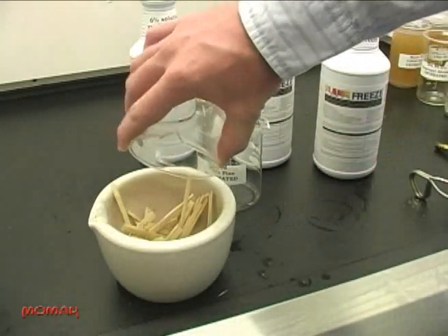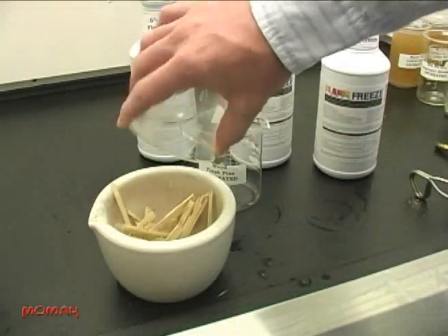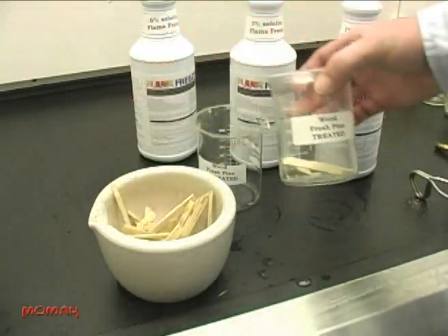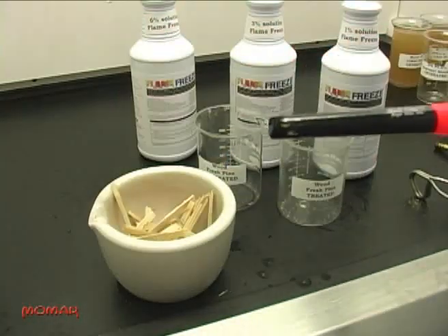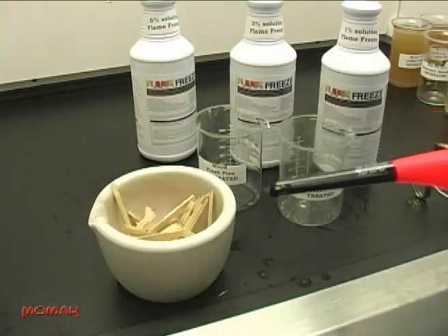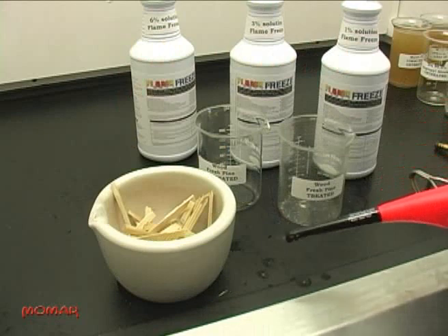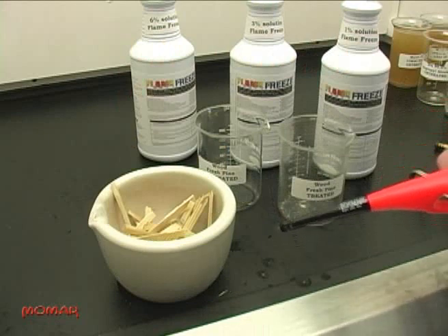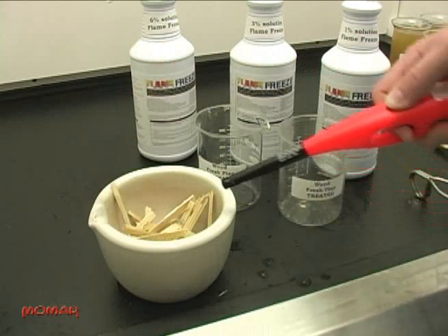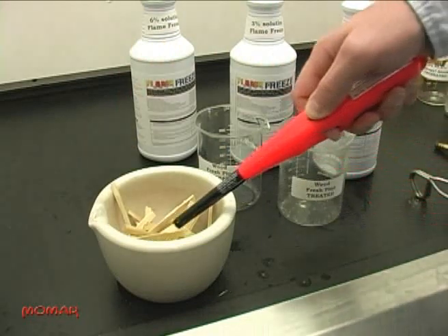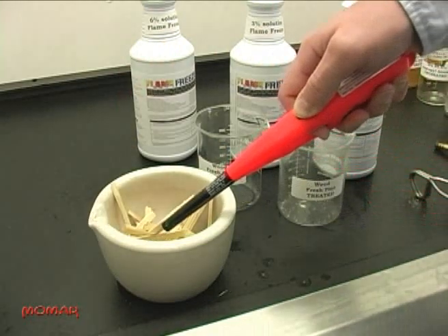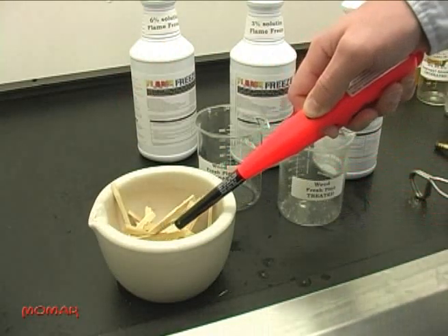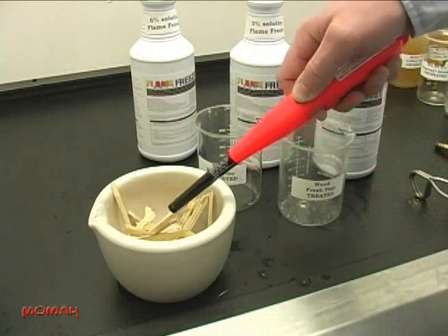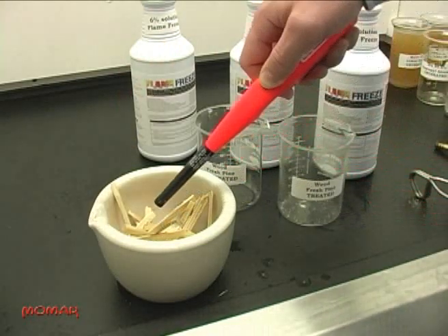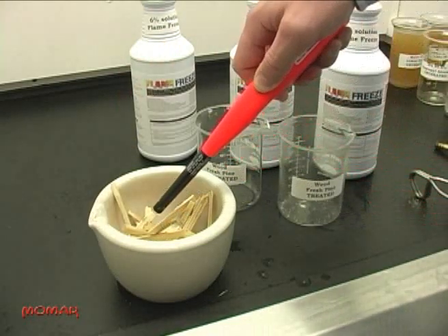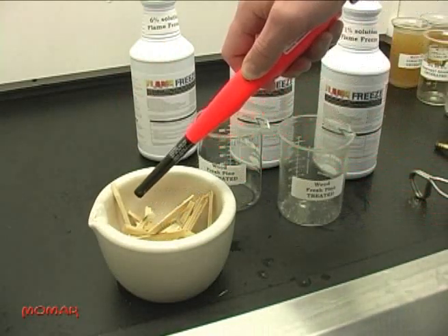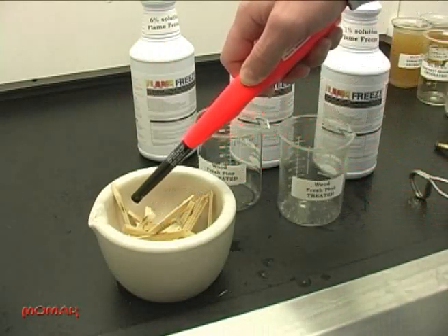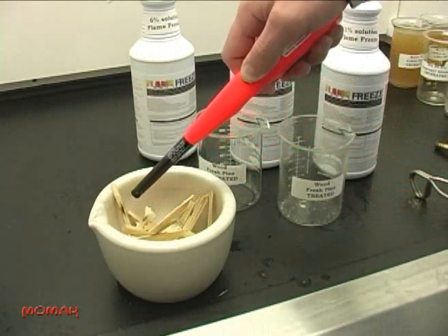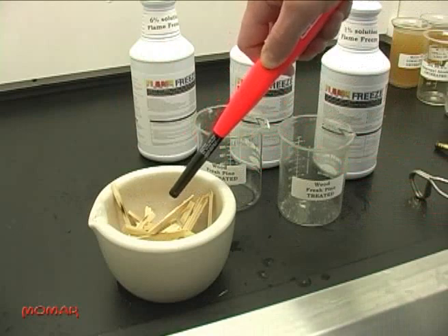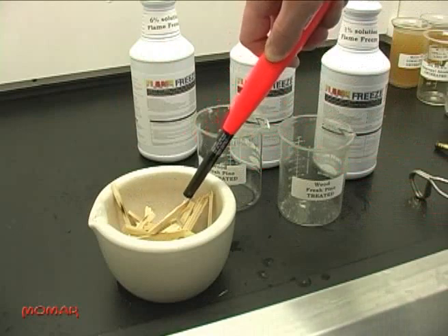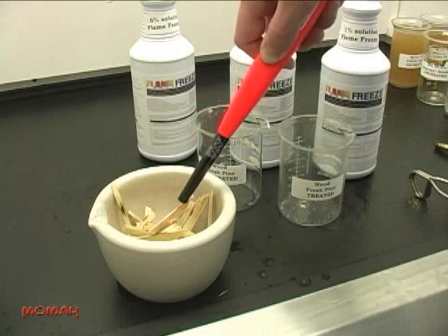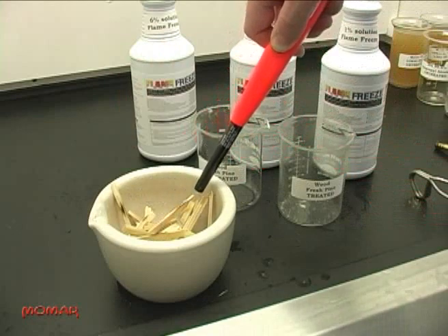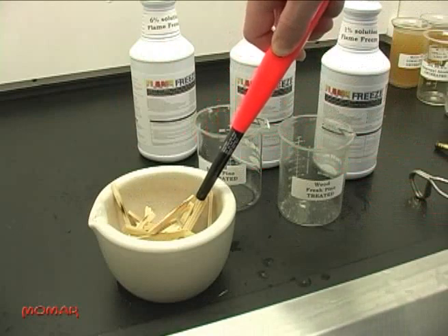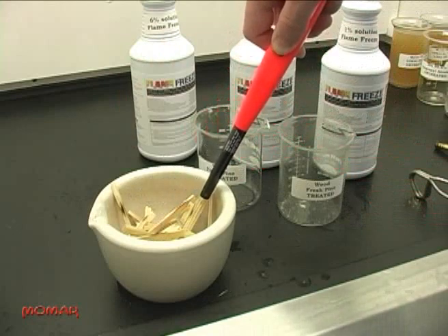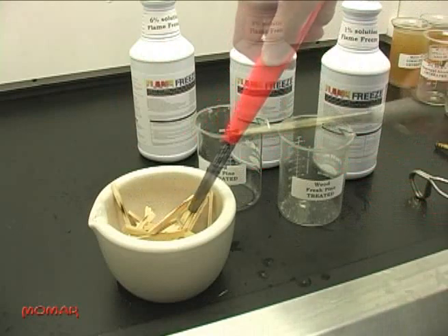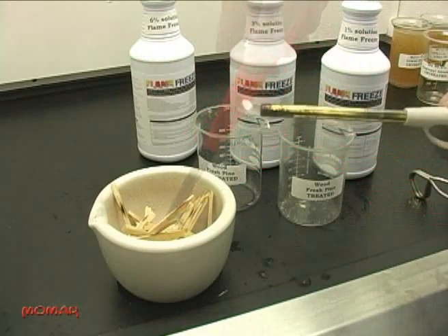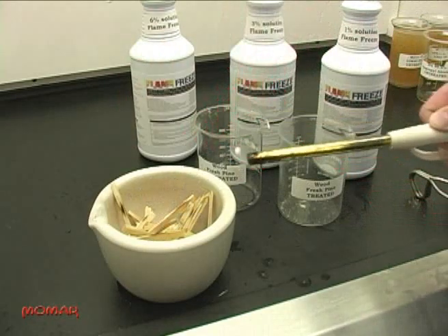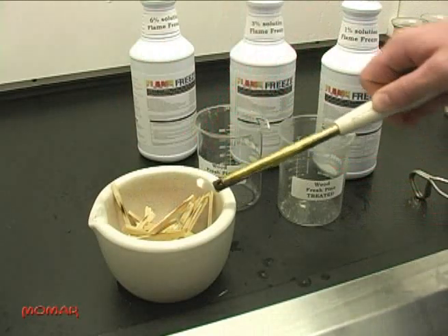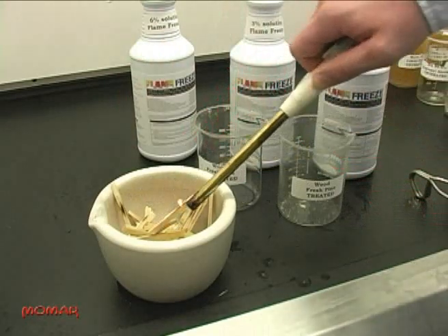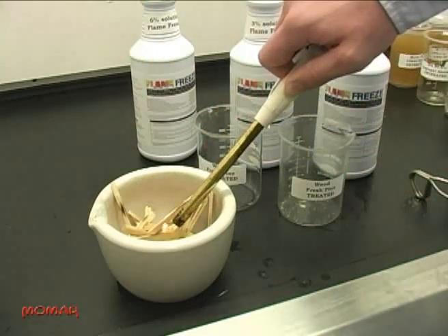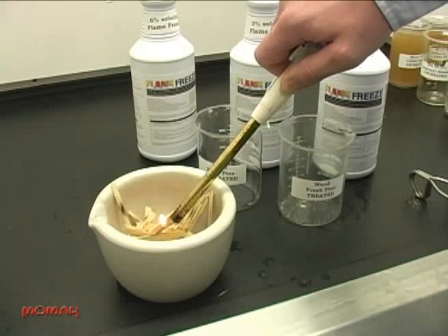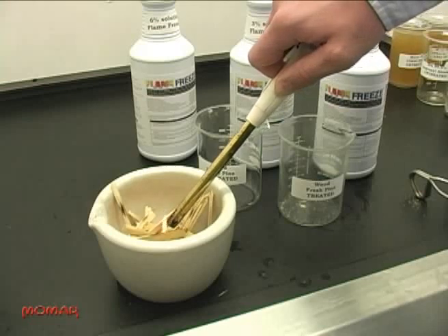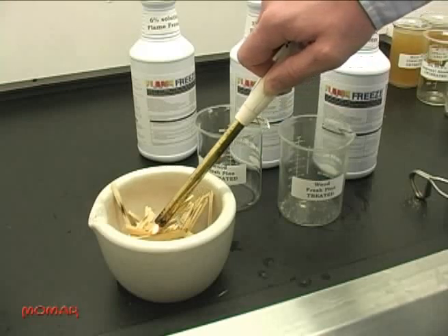When exposed to the same butane flame, these wood chips will only char. They will not support combustion. We'll use a different flame now that is easier to see. Notice how the wood will not ignite when exposed to the flame.